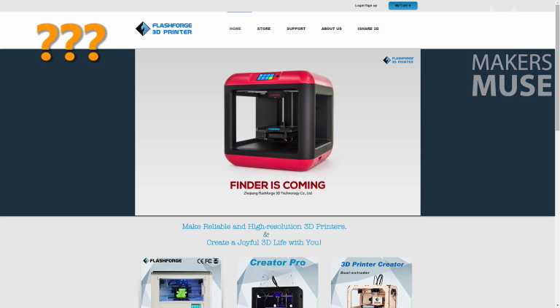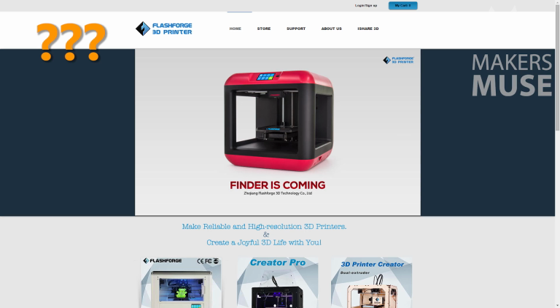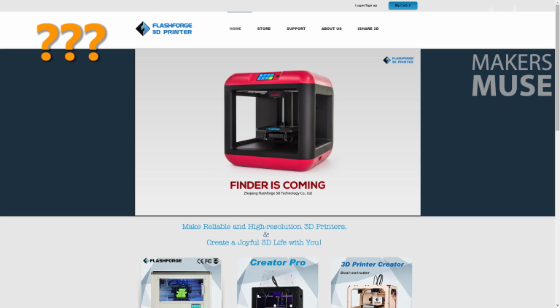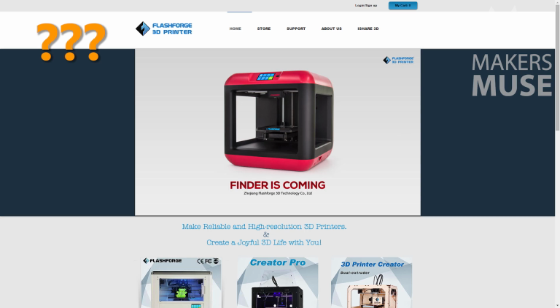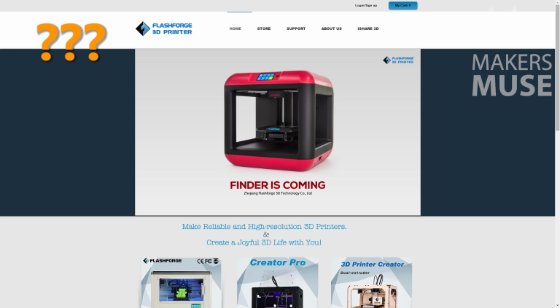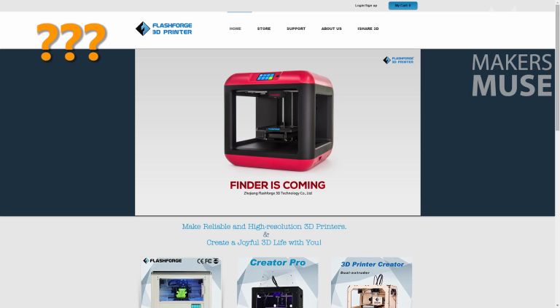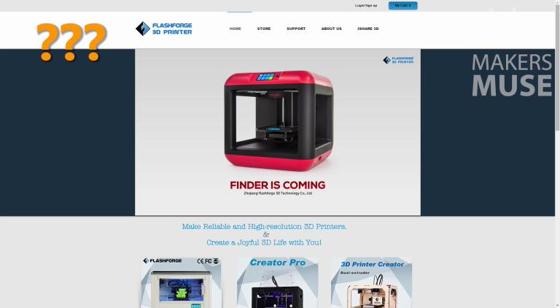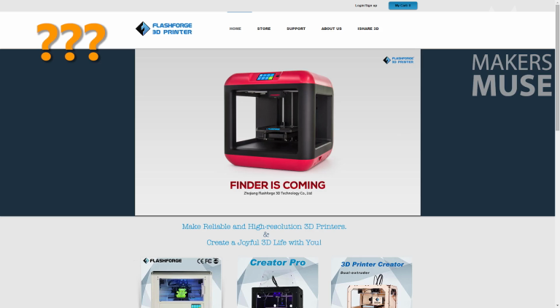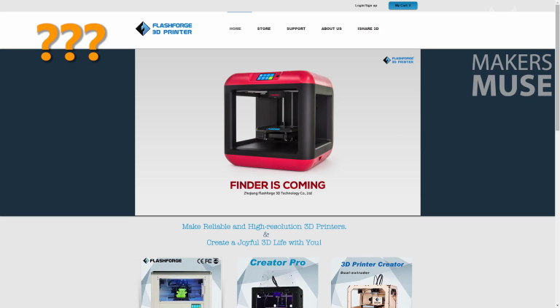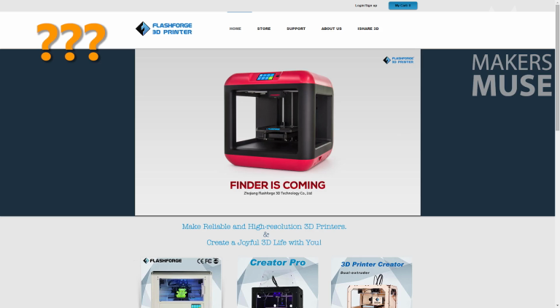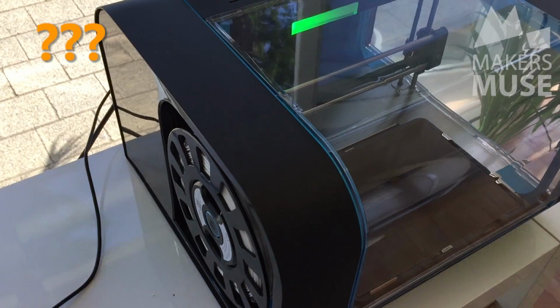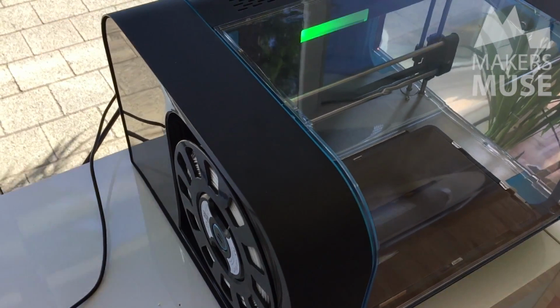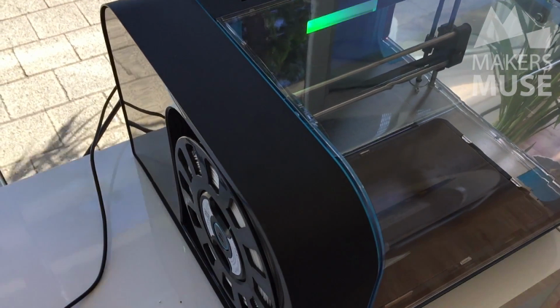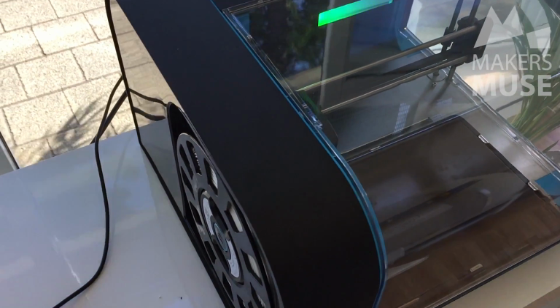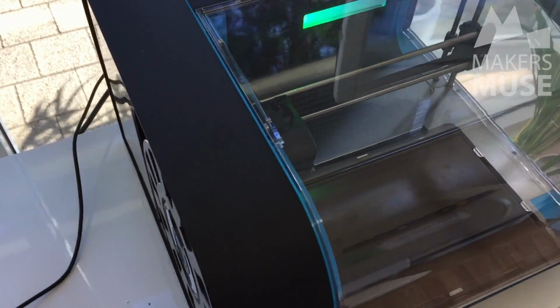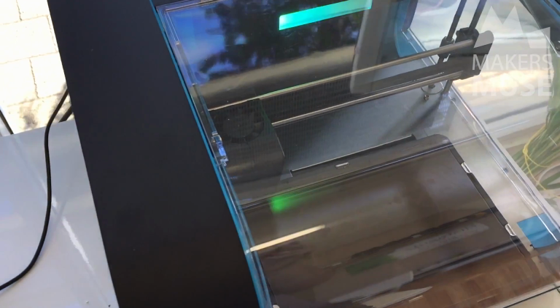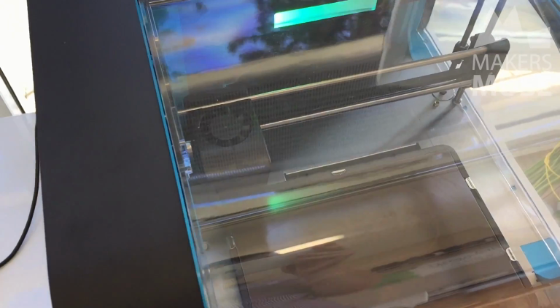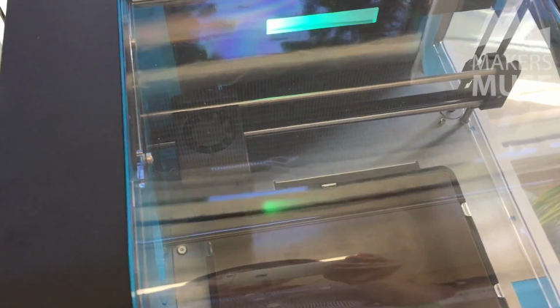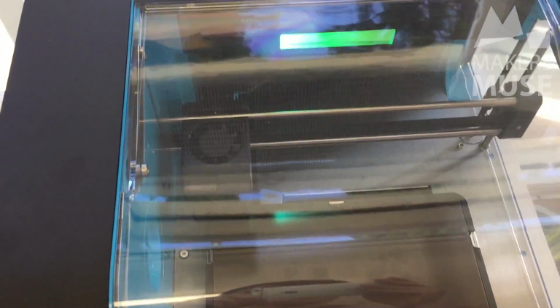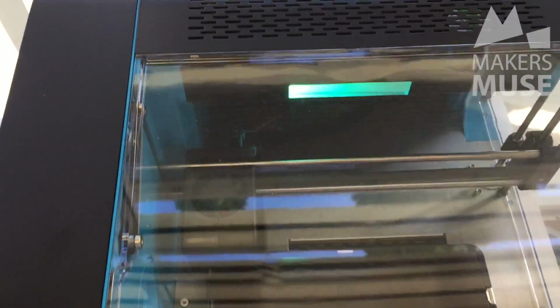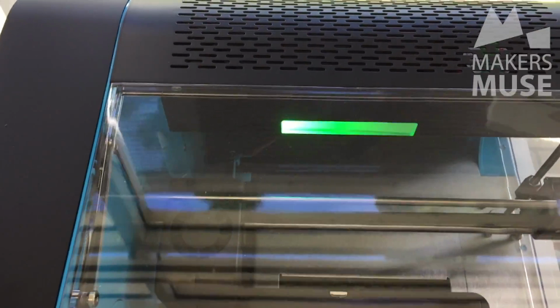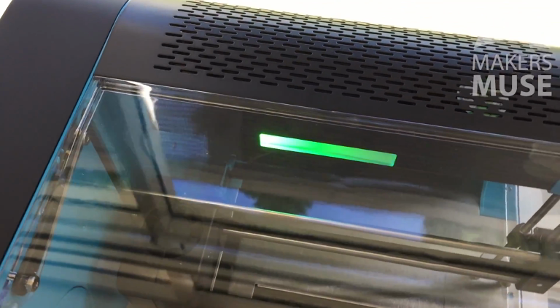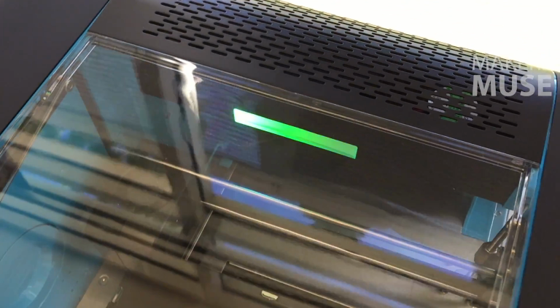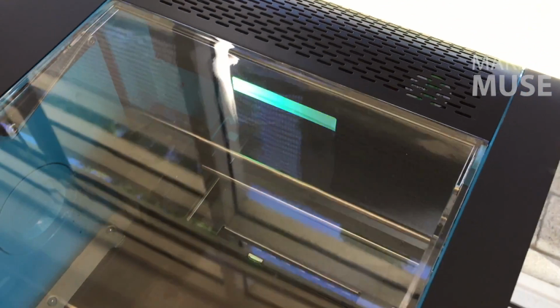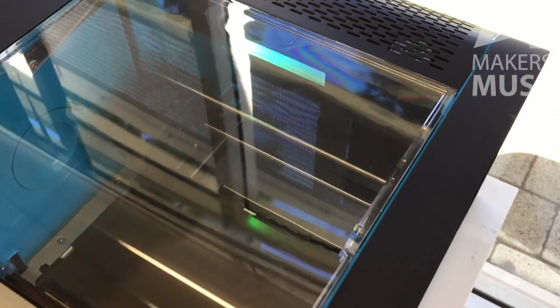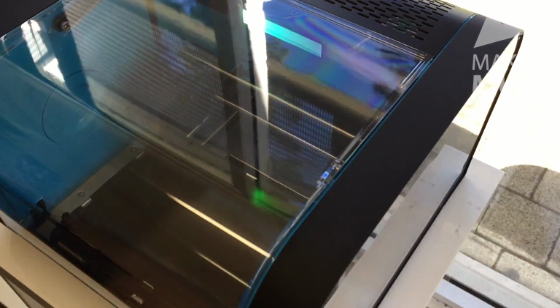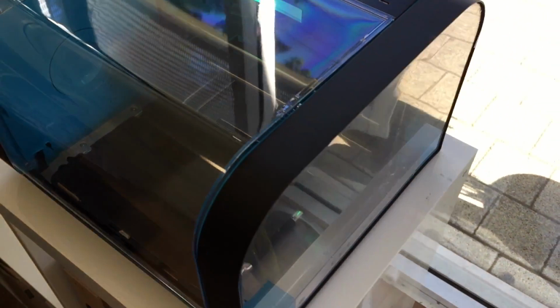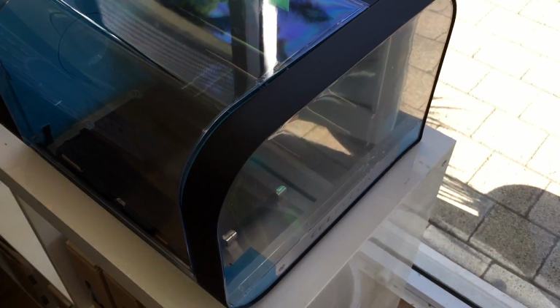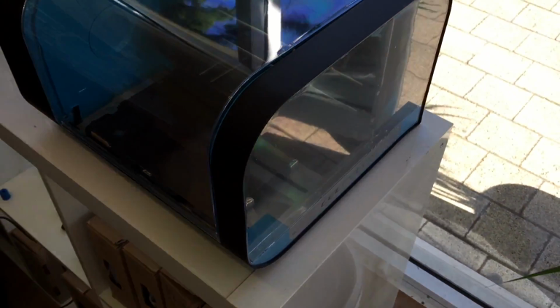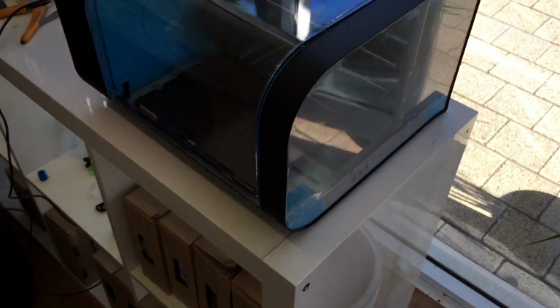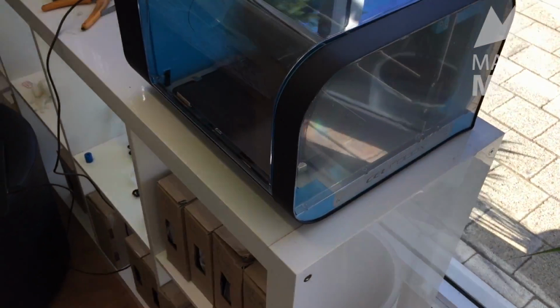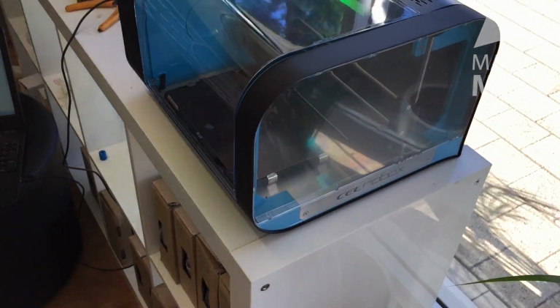The cost of the Flashforge Dreamer and Creator Pro tends to hover around the $1,500 Australian dollar mark. Now we're starting to move up towards the prosumer market — beyond tinkerers and hobbyists. 3D printing with machines like the UP Mini and Flashforge still requires quite a hands-on experience.